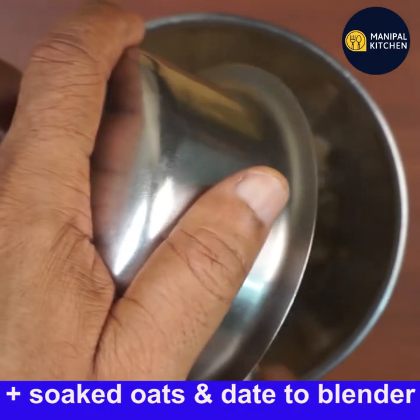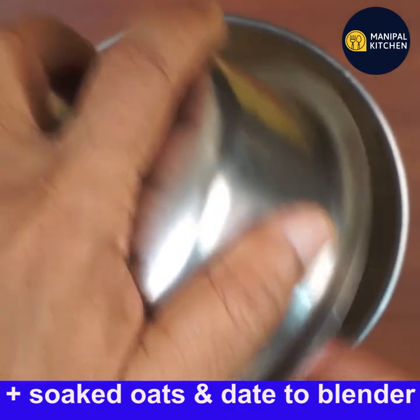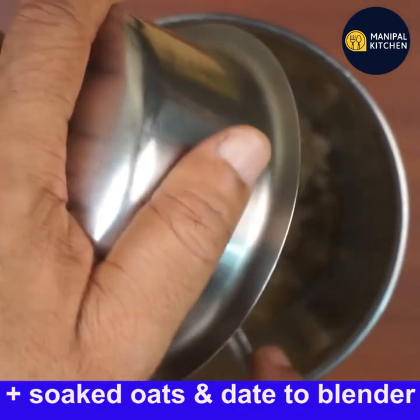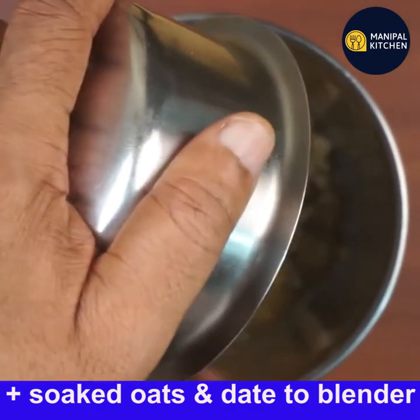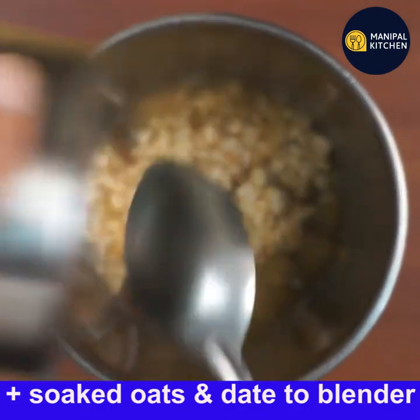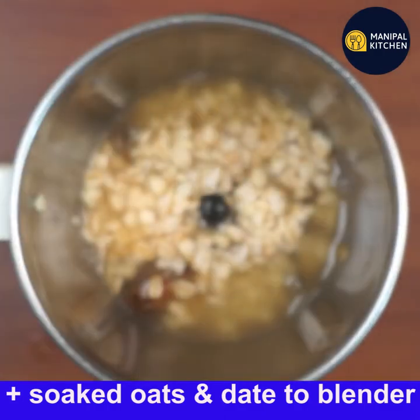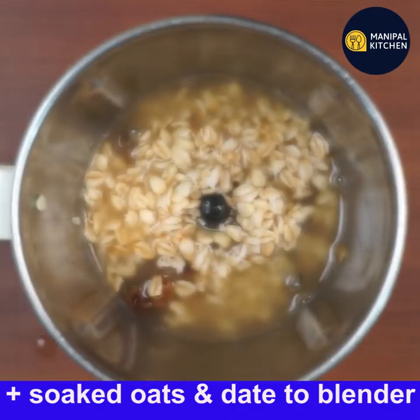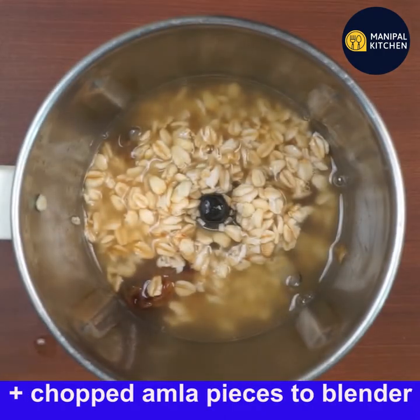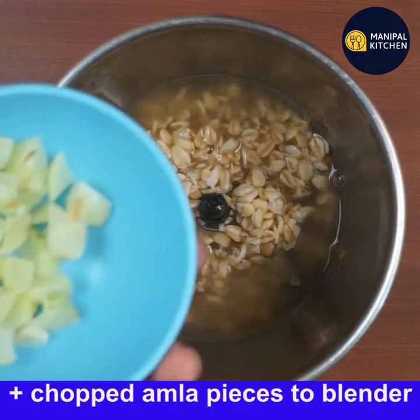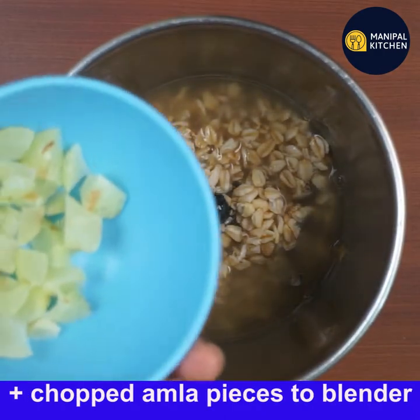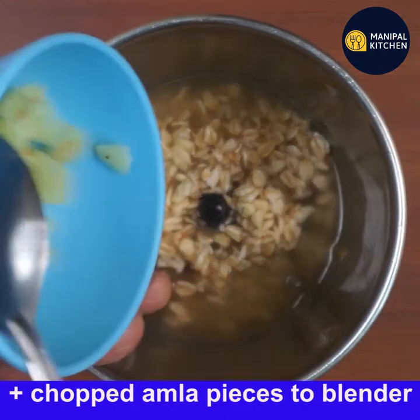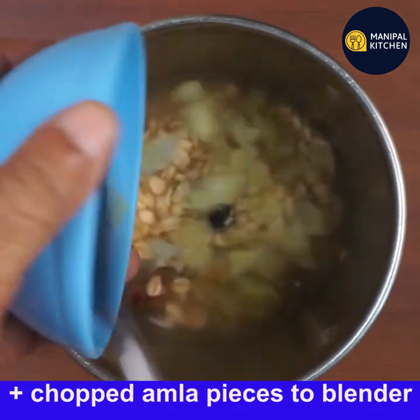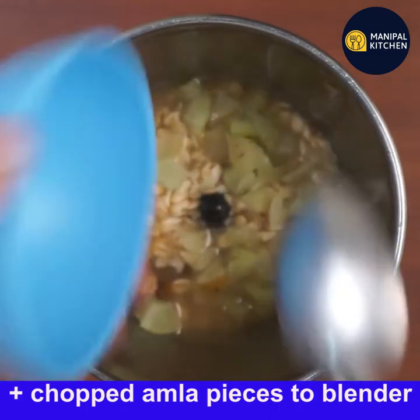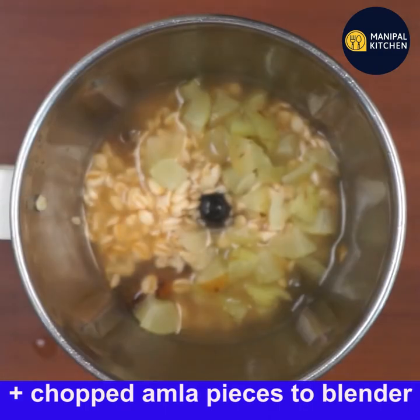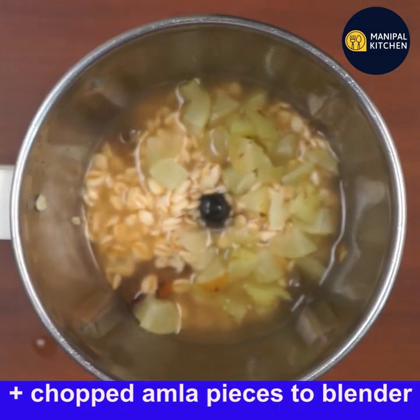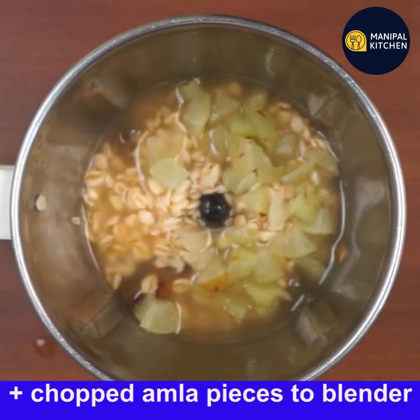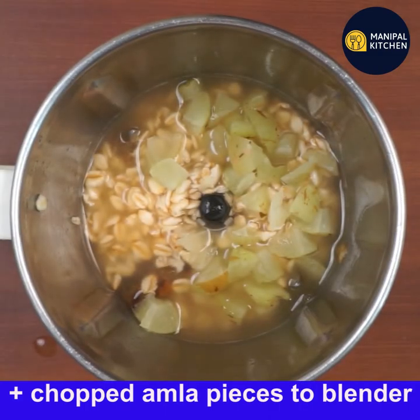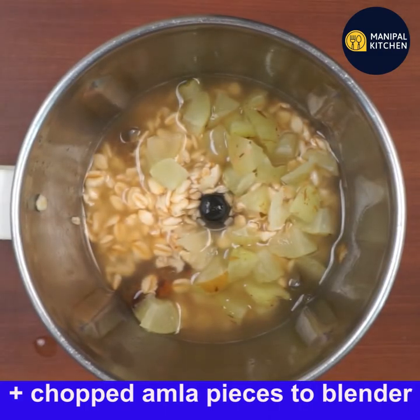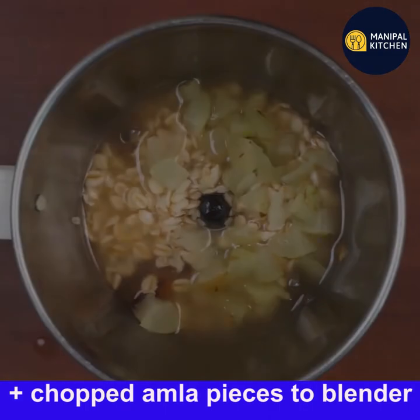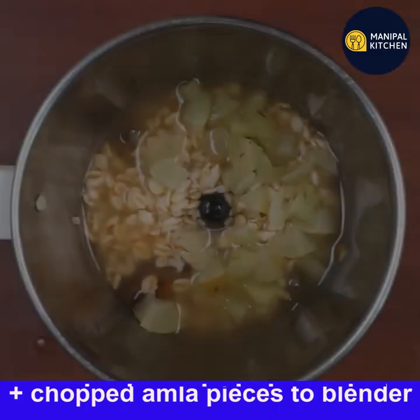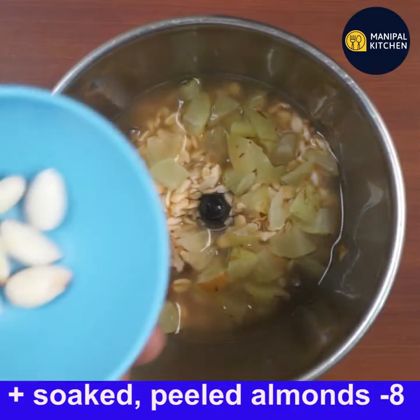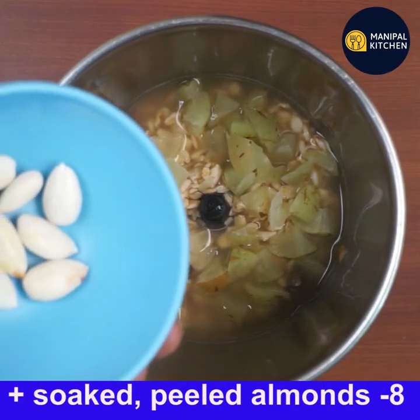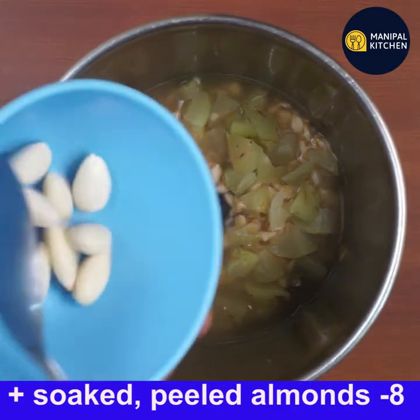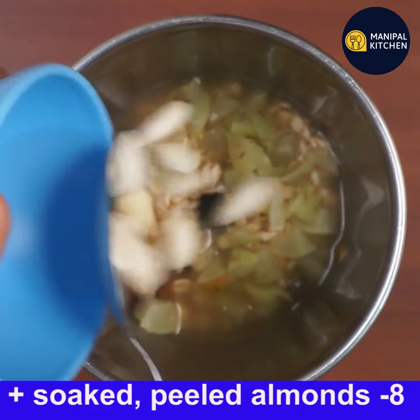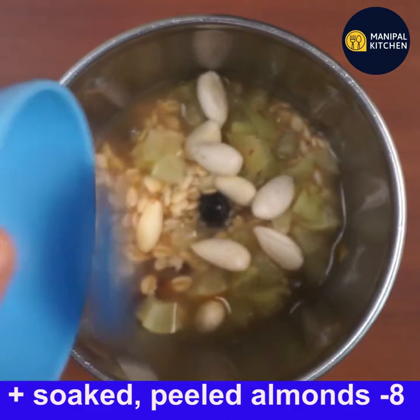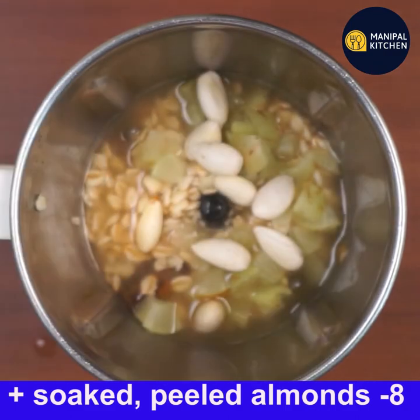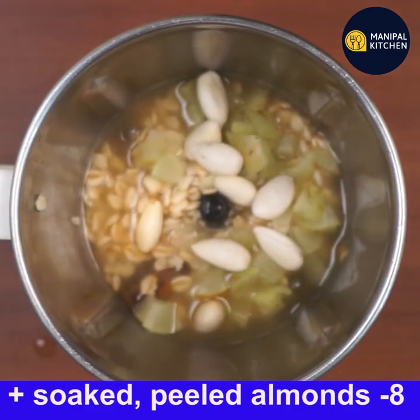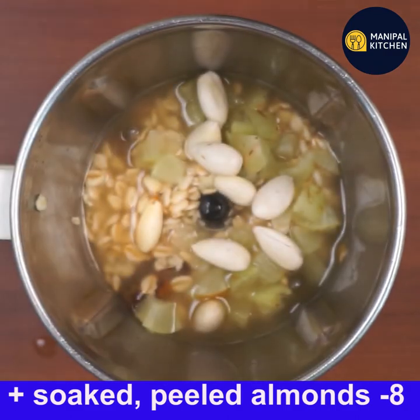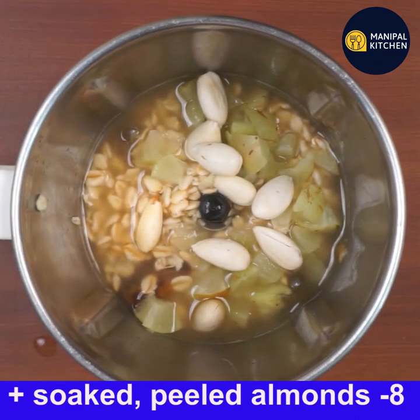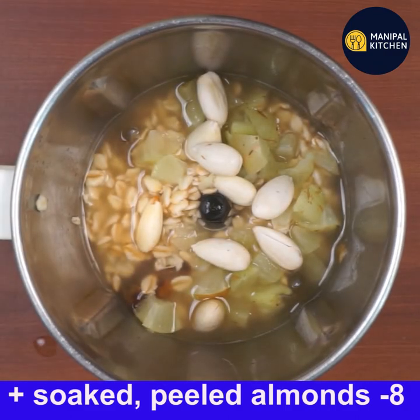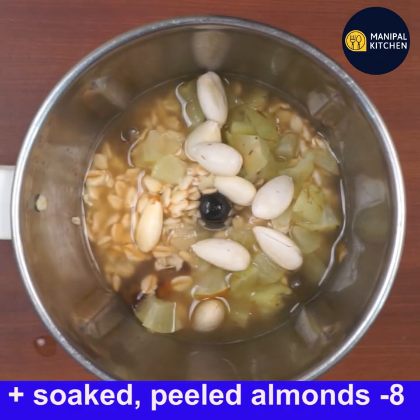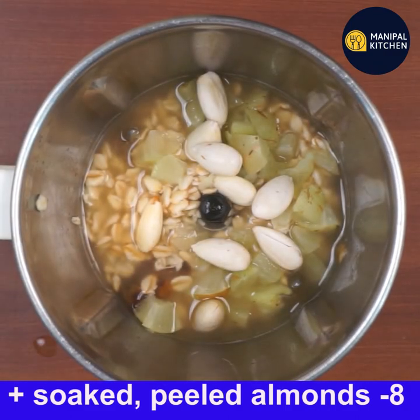Add the soaked oats and dates to the blender bowl, then add the amla pieces. Amla is also the best belly fat-fighting superfood because of its nutrients. Add eight soaked almonds — soaked for eight hours — peeled and added.